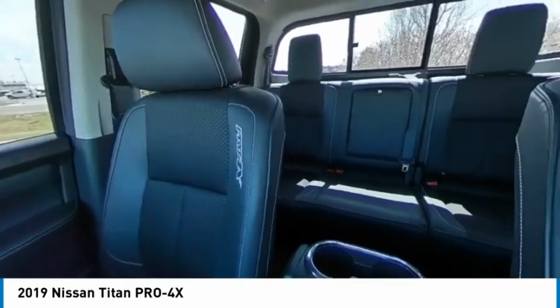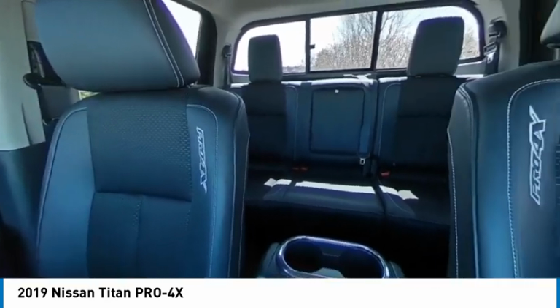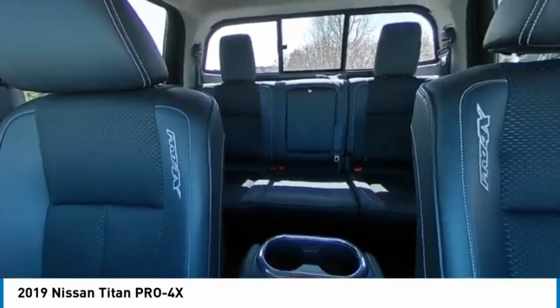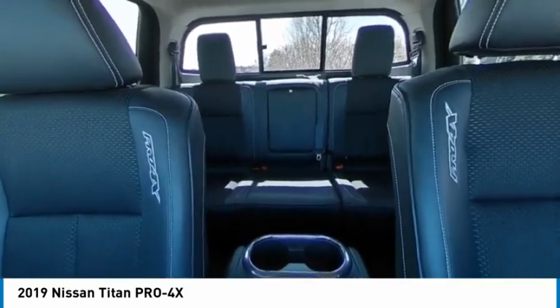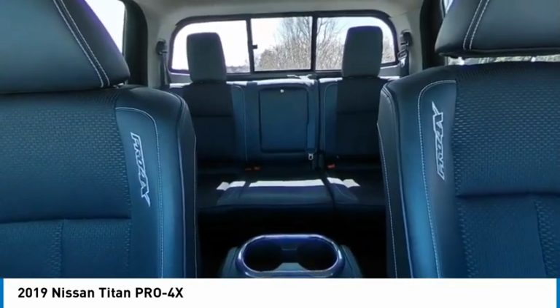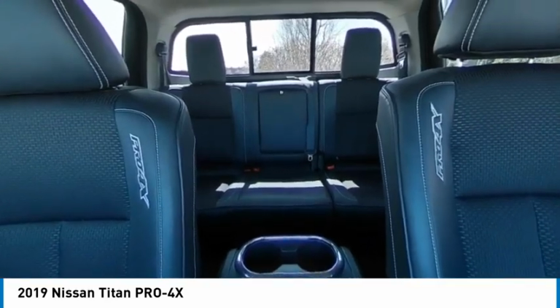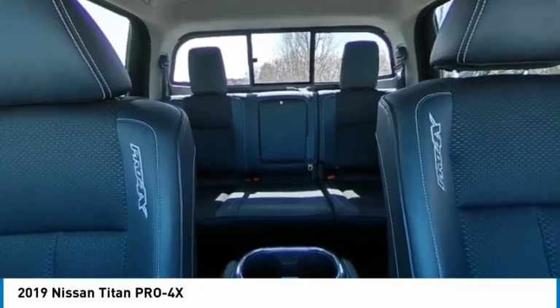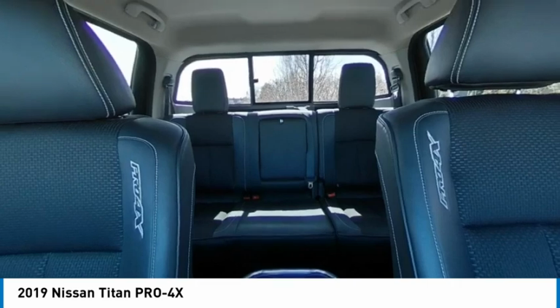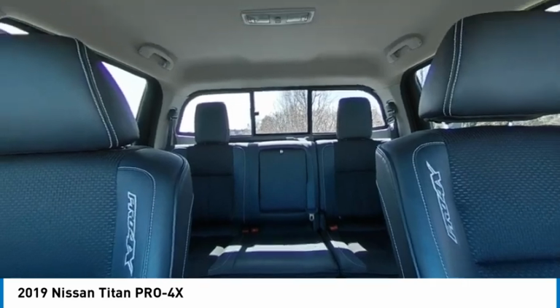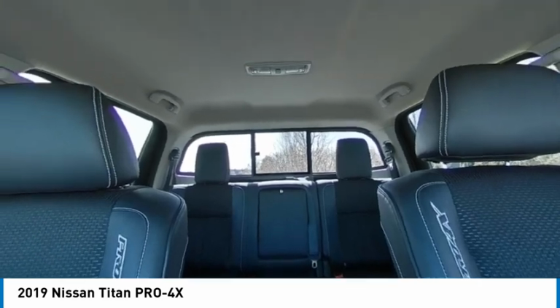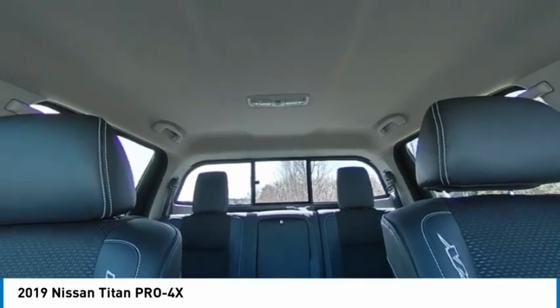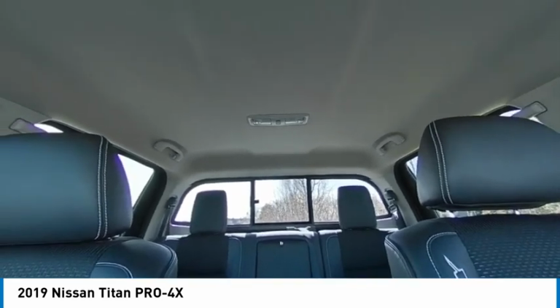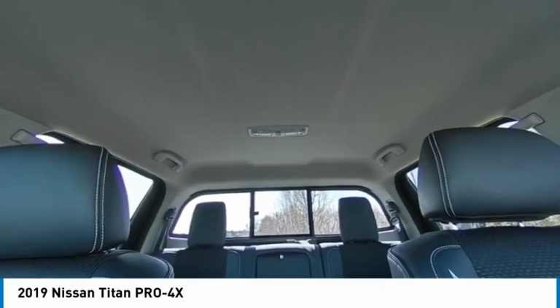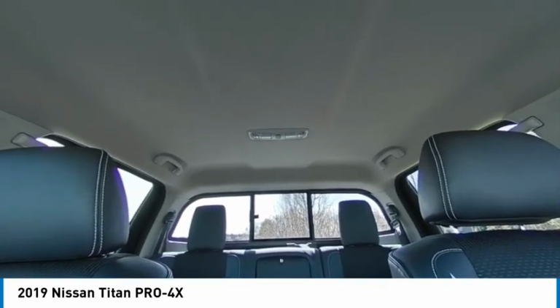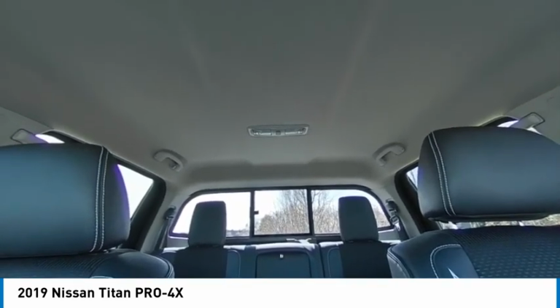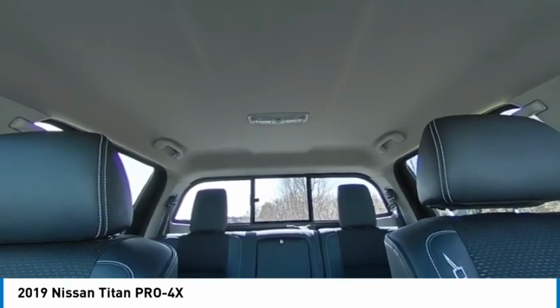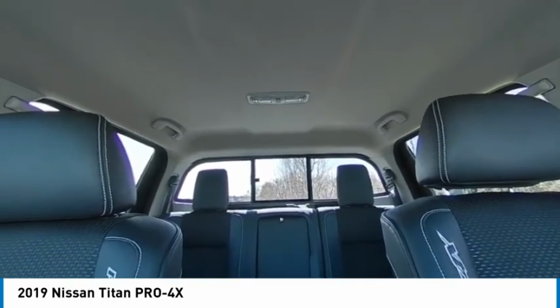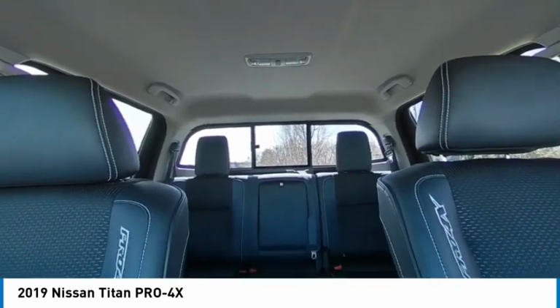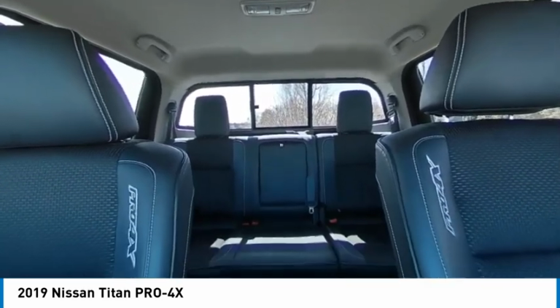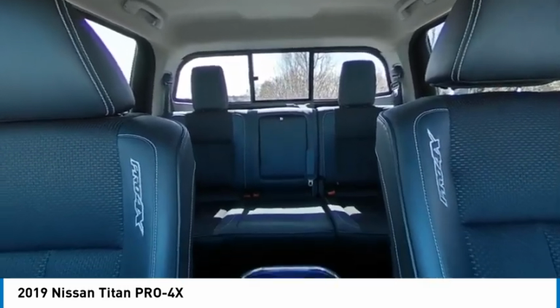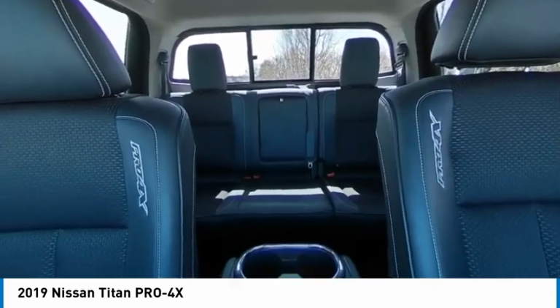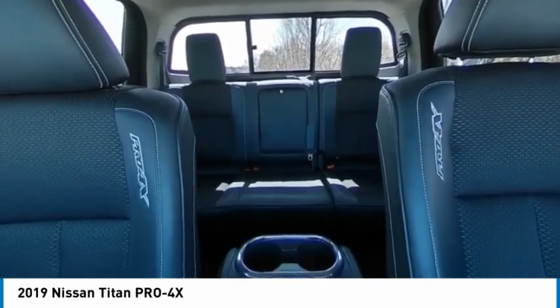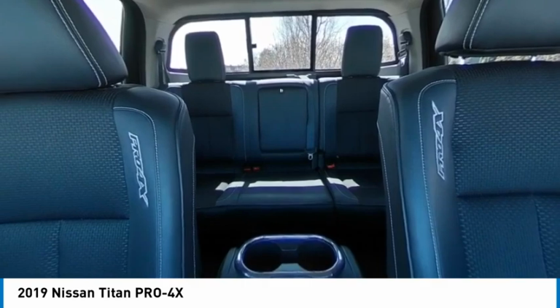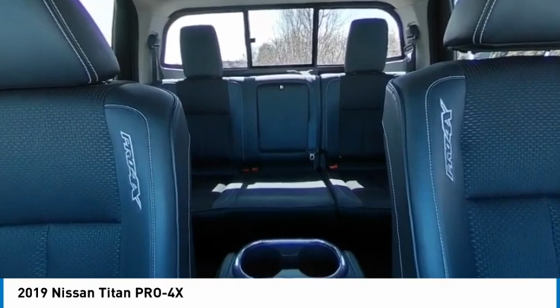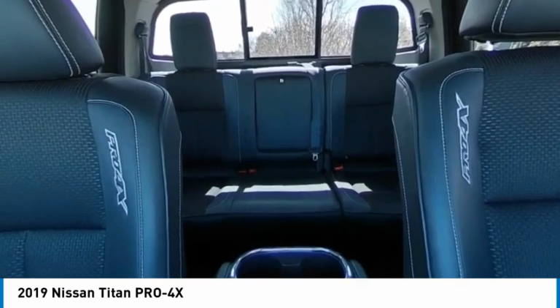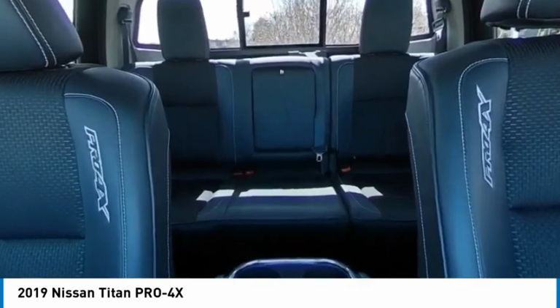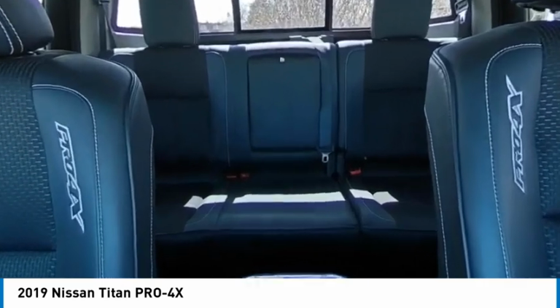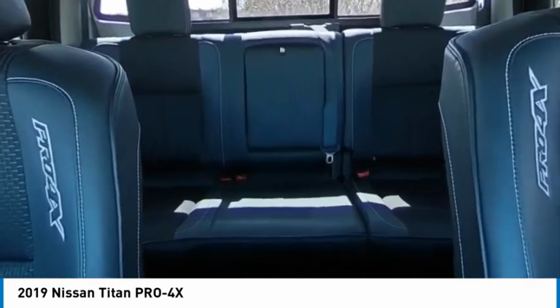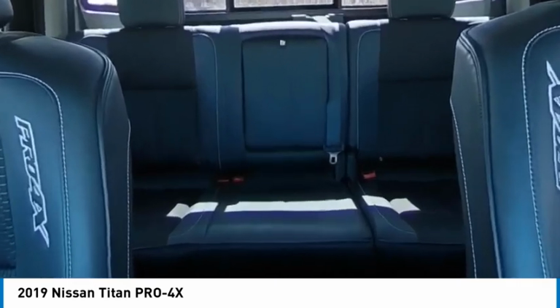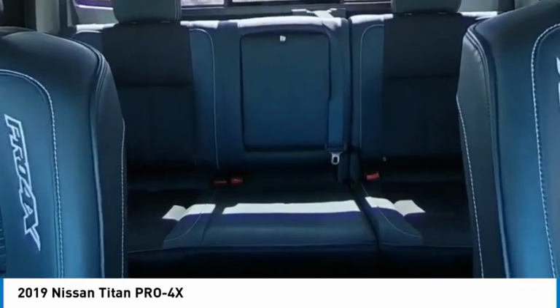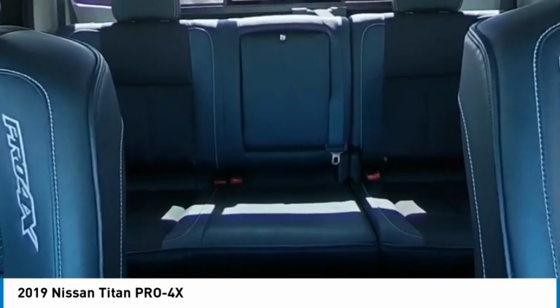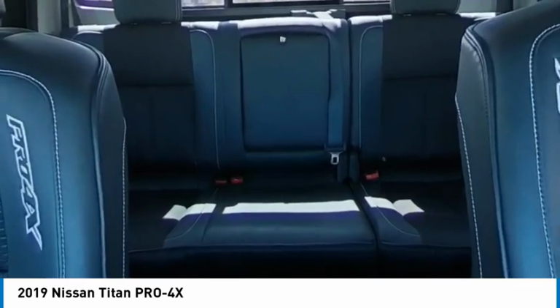Sliding rear window, tire pressure monitor, four-wheel drive, blind spot monitor, tow hitch, heated mirrors, bed liner, electronic stability control, alloy wheels.